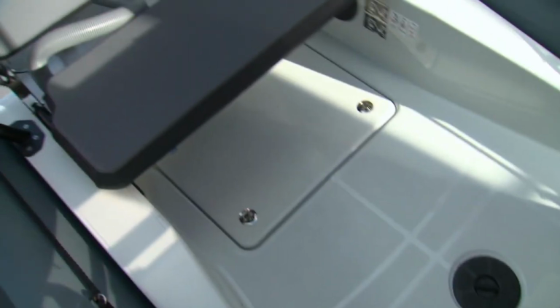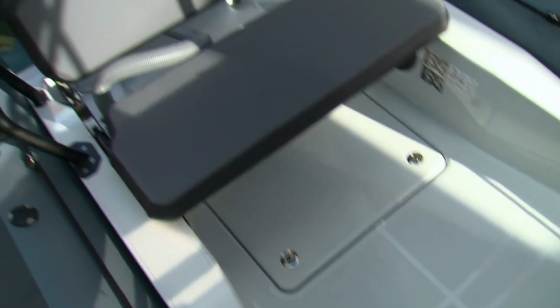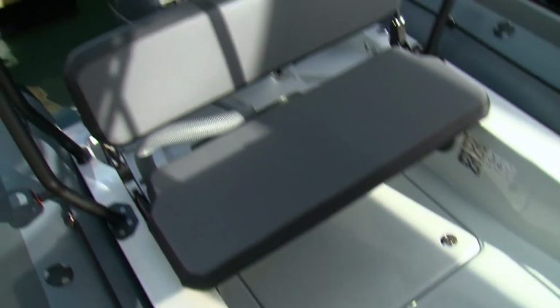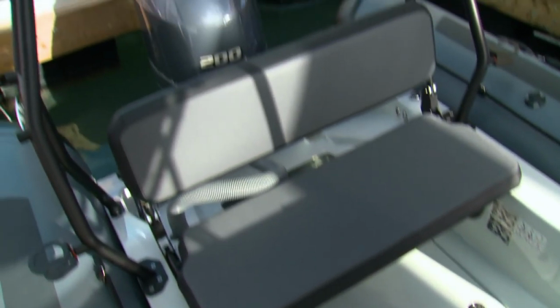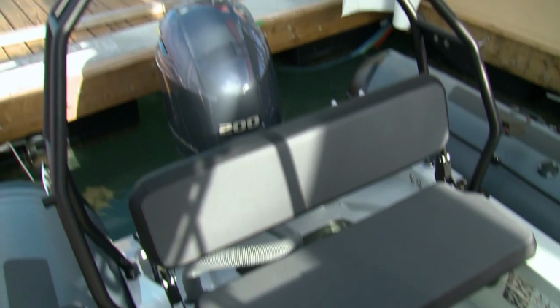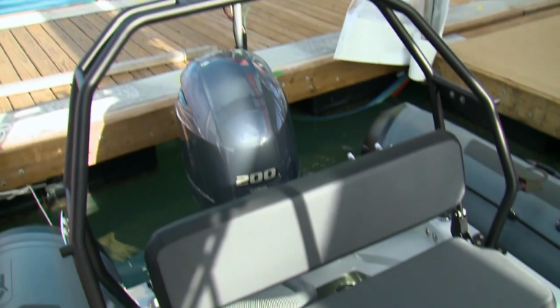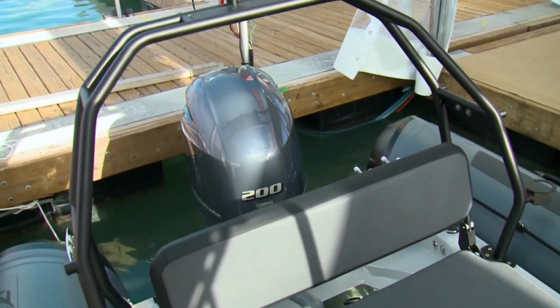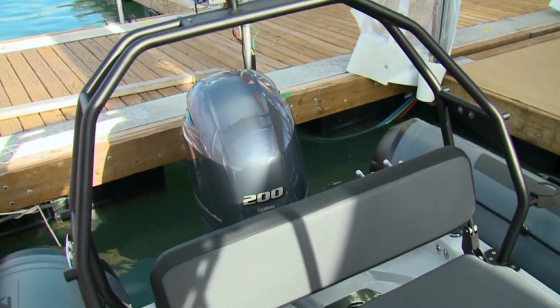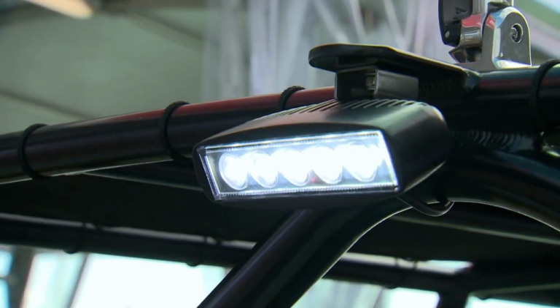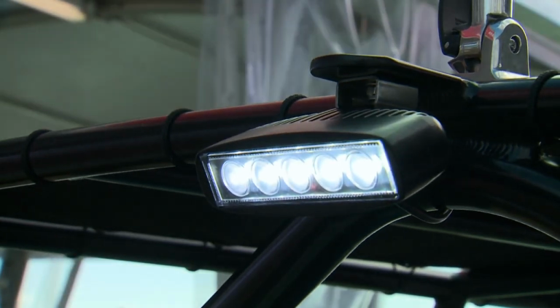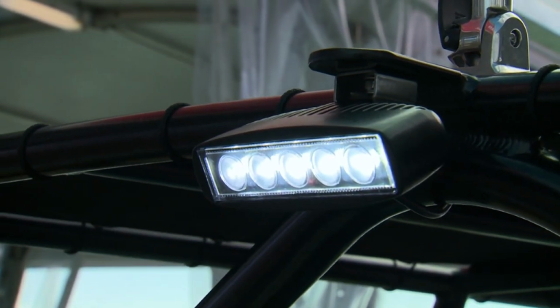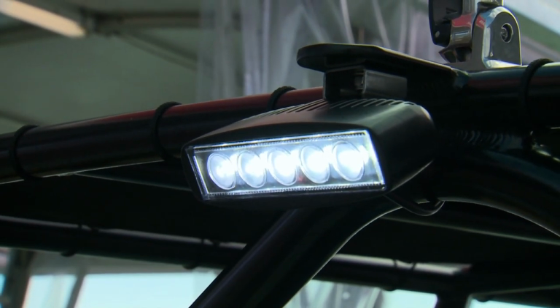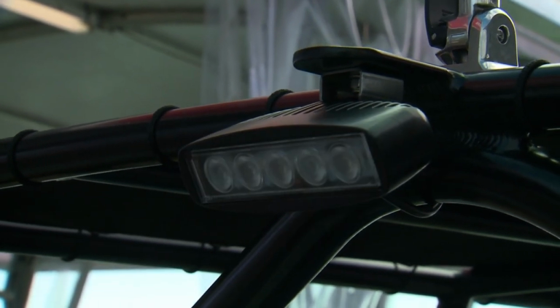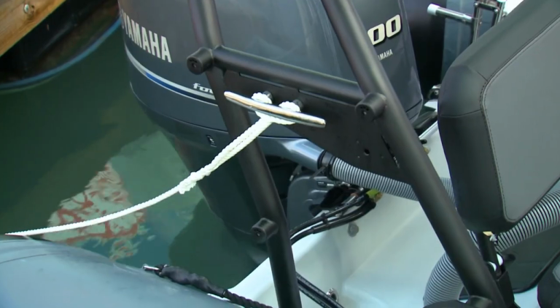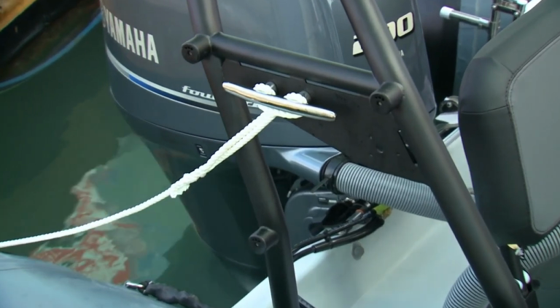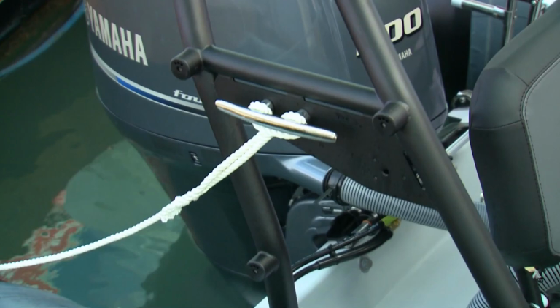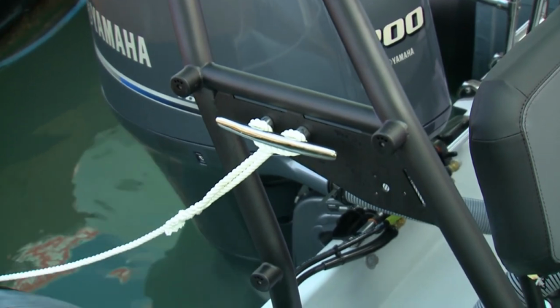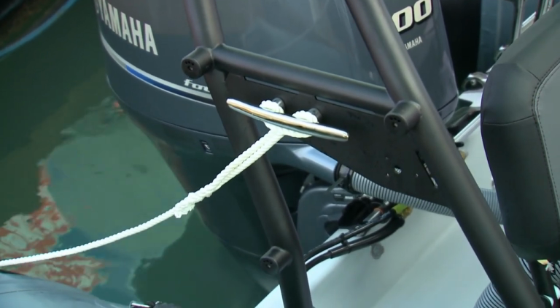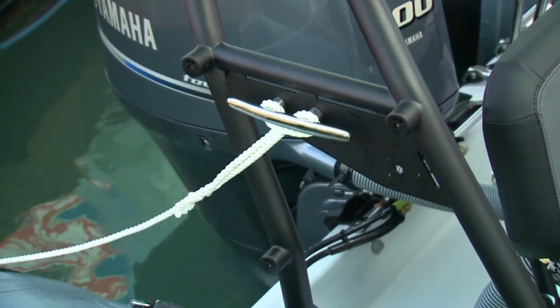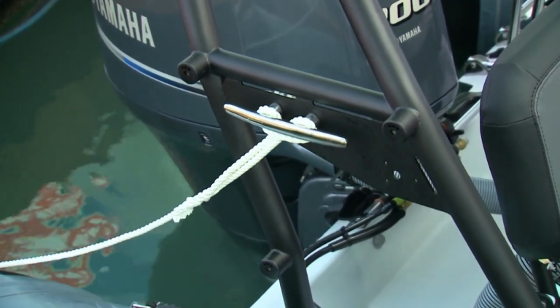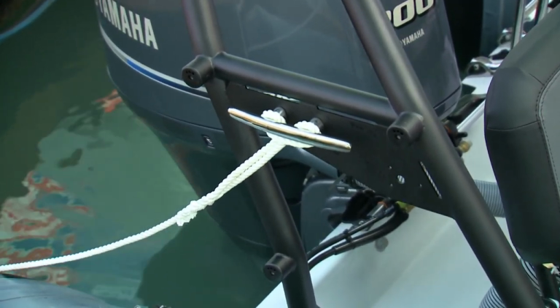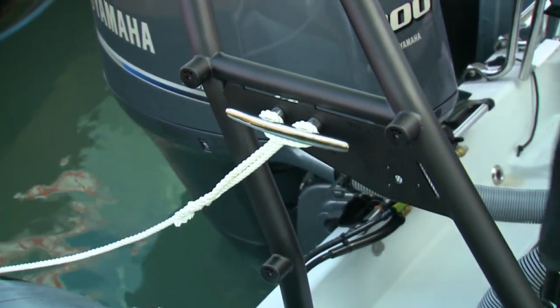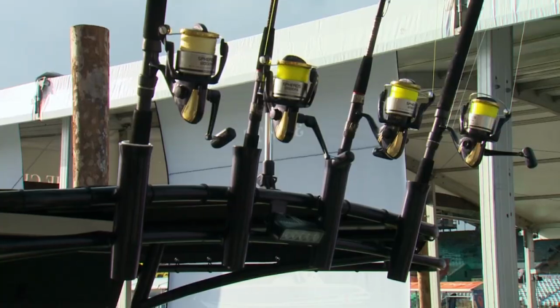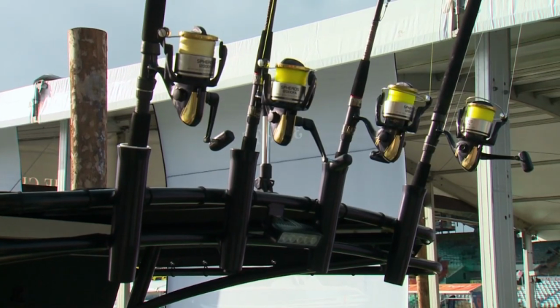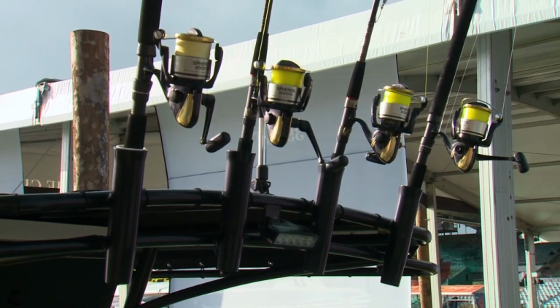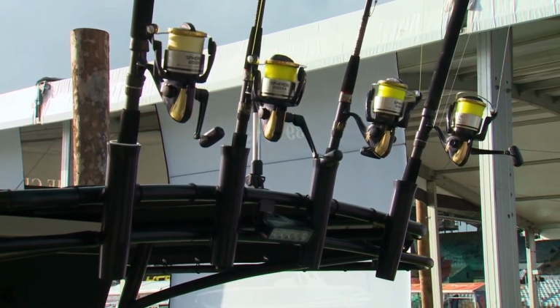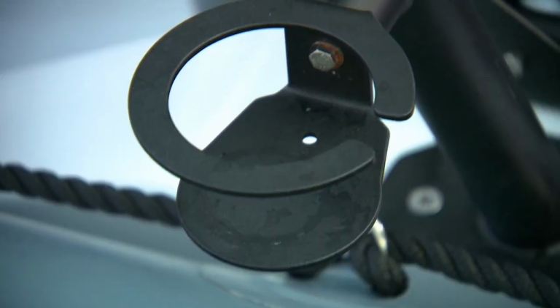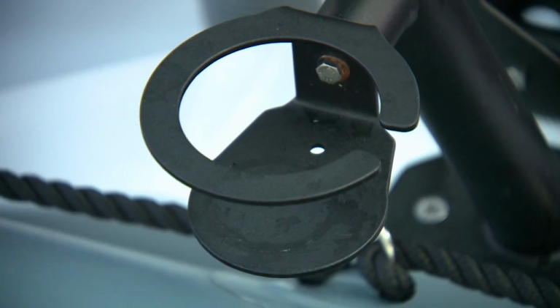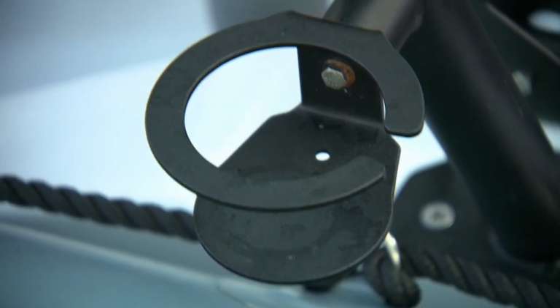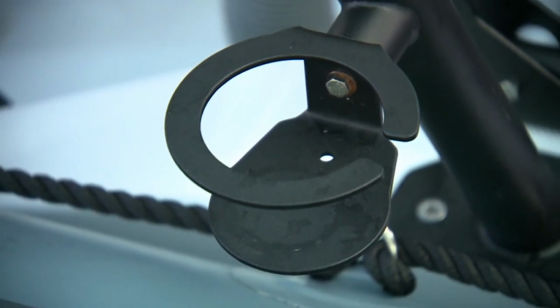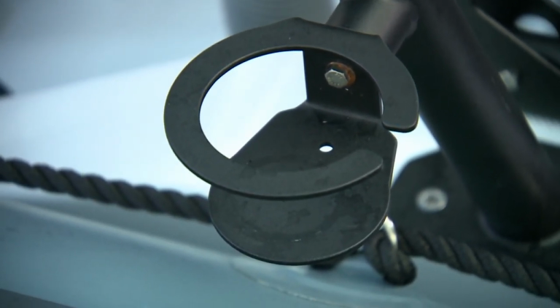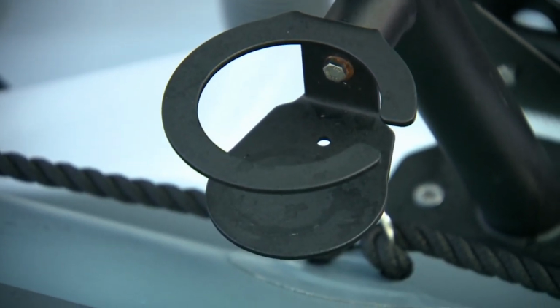The rear bench seat and roll bar are optional, as is the LED cockpit light. Anywhere you find a multi-fix mount, you can safely secure a number of accessories such as rod, bait, tool, and even cup holders to suit your needs.